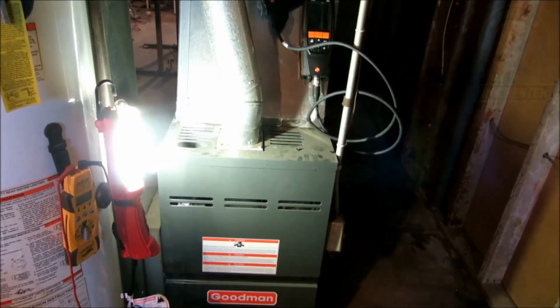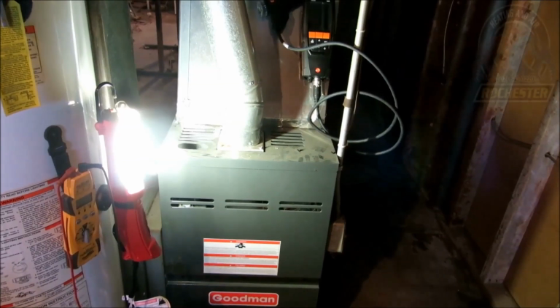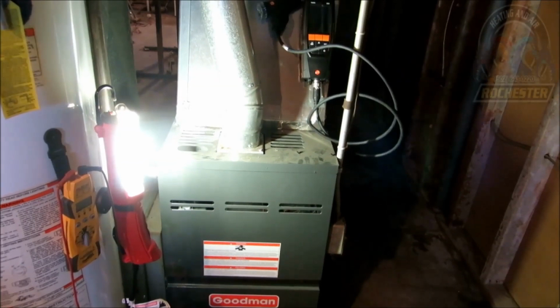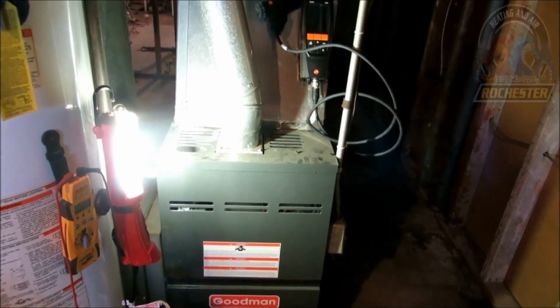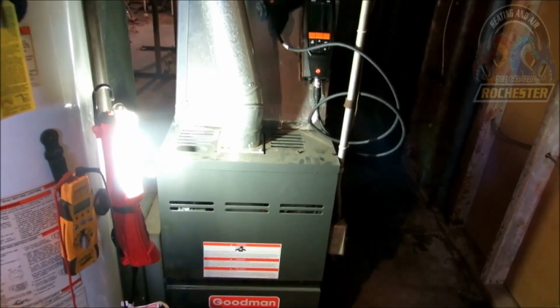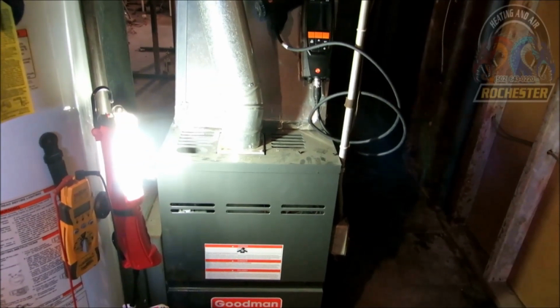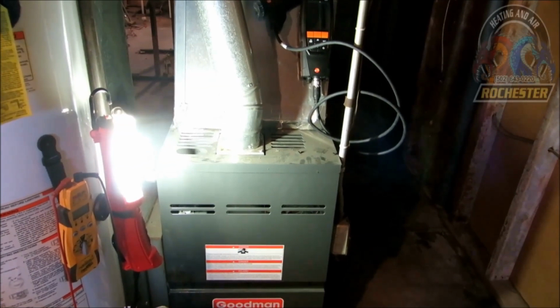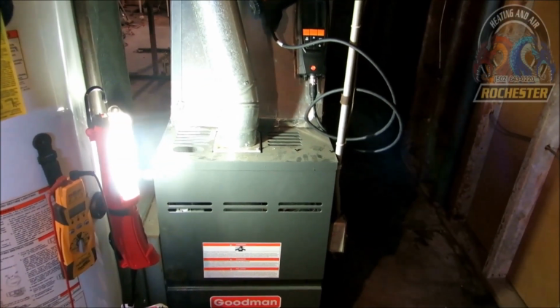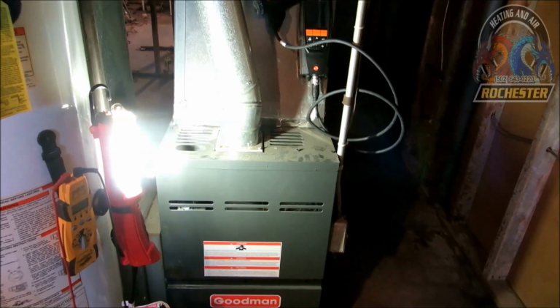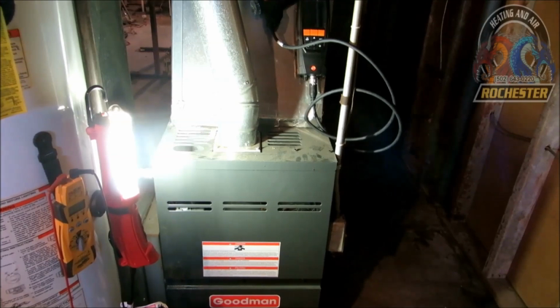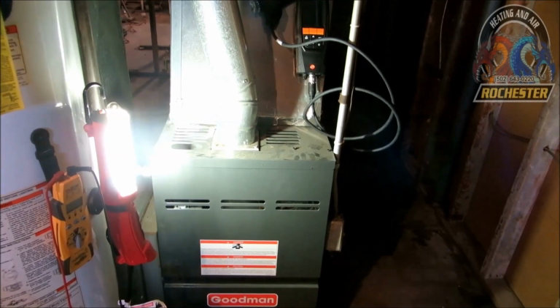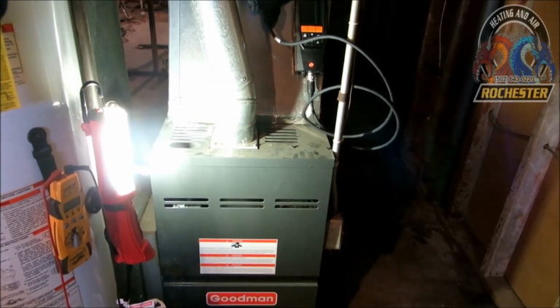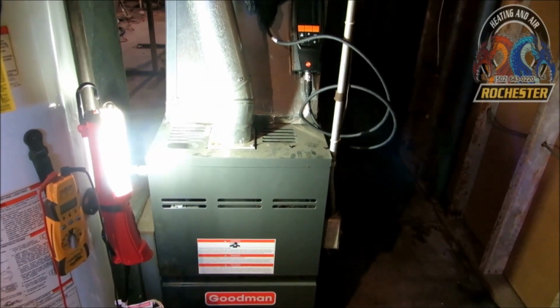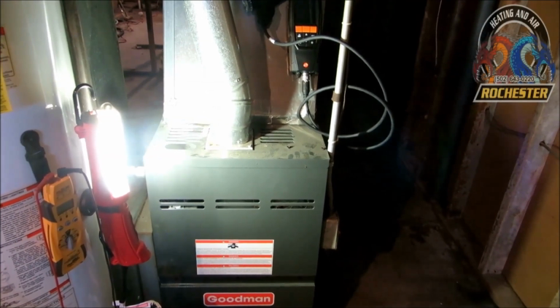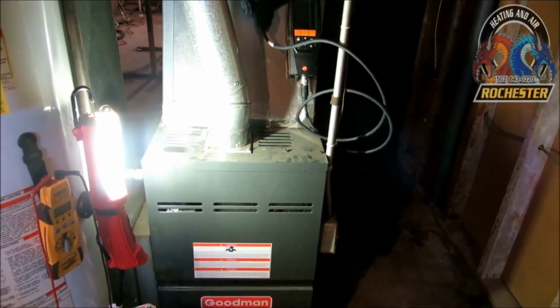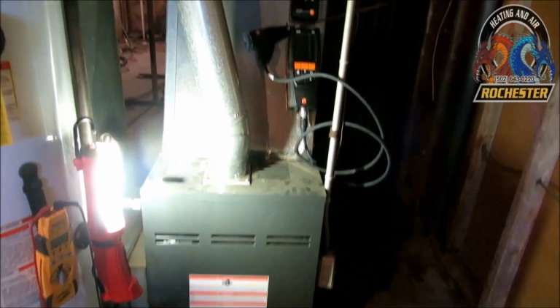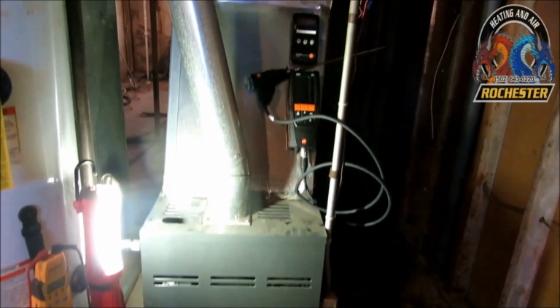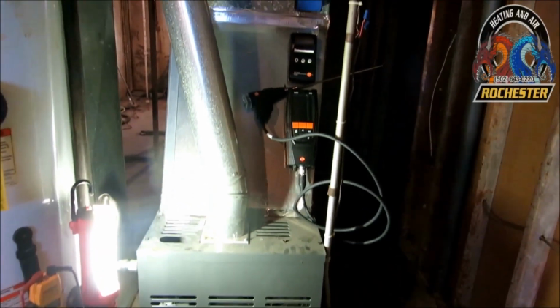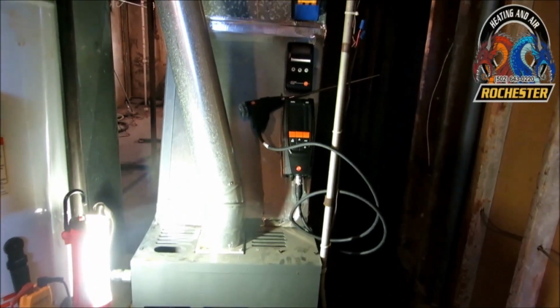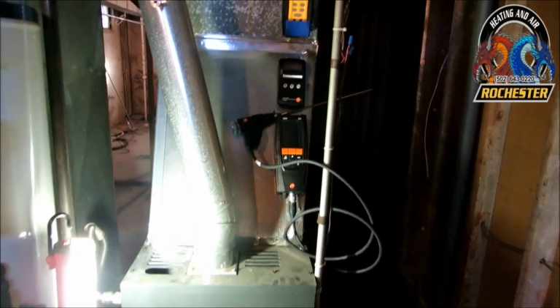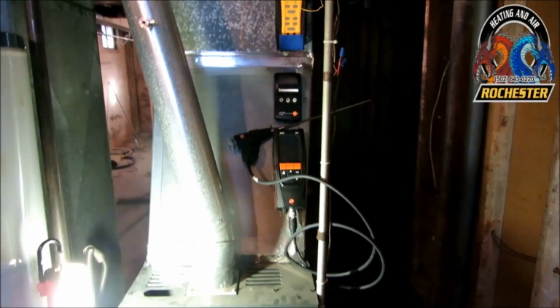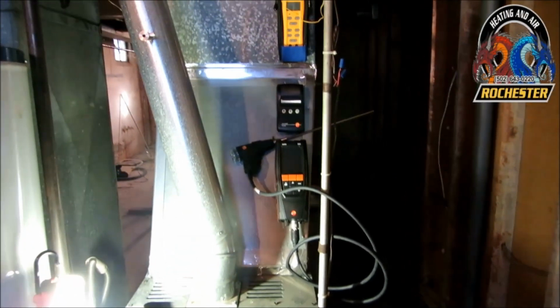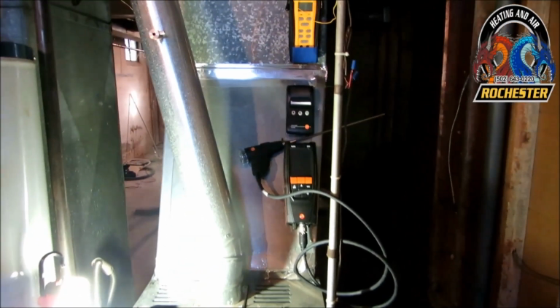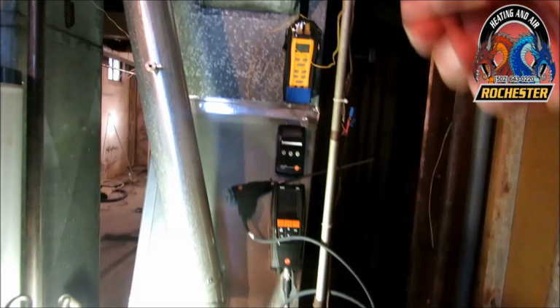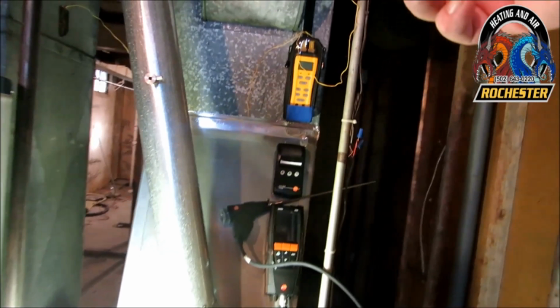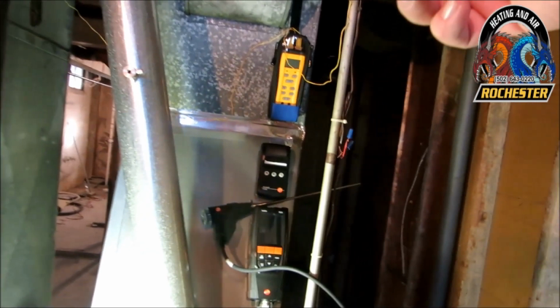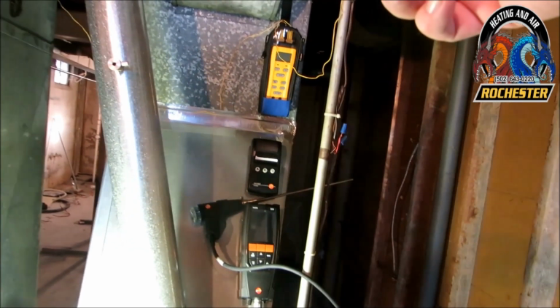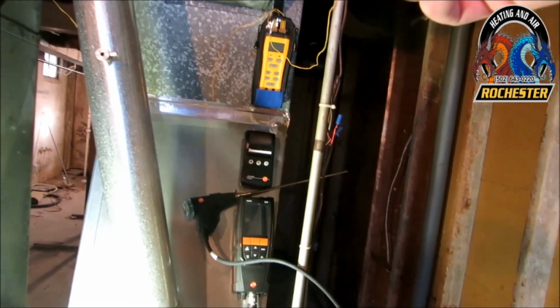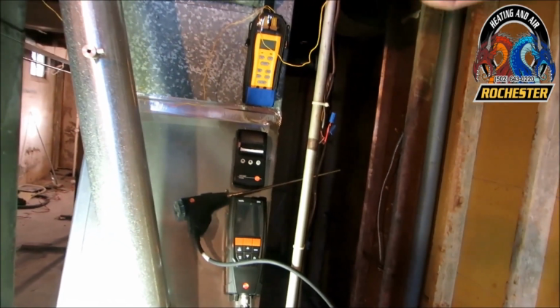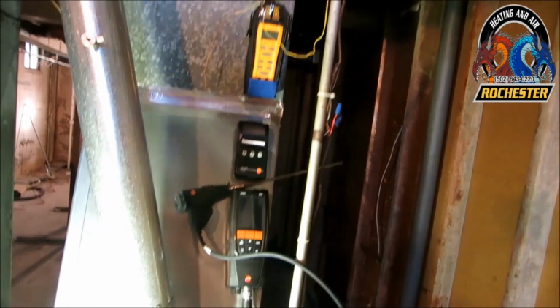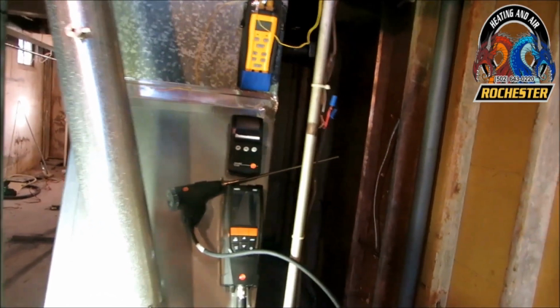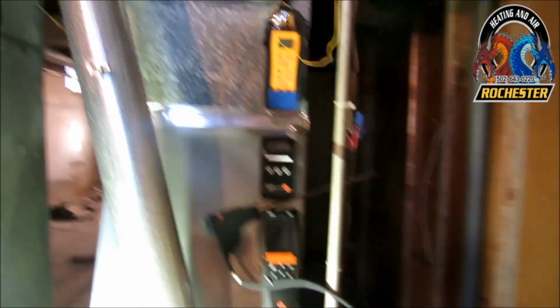All right guys, I've pulled up on a Goodman here — an 80% Goodman — and I want to do a safety check on it. I went ahead and broke out my fill piece here, my dual thermometer.